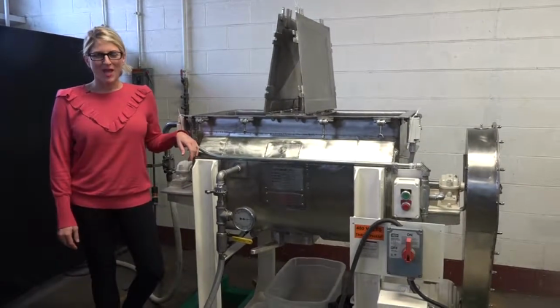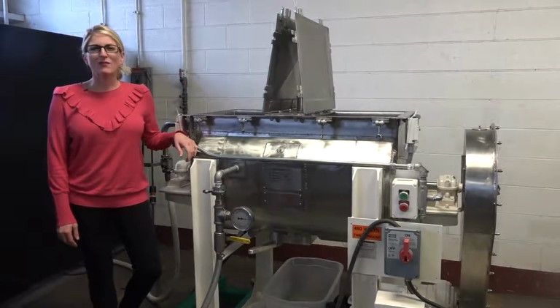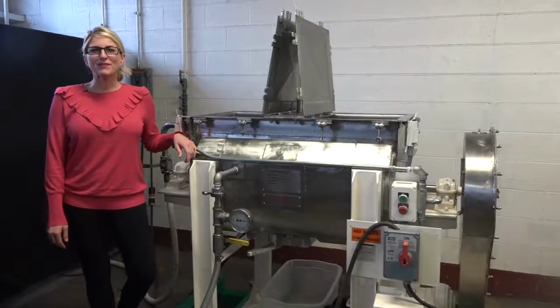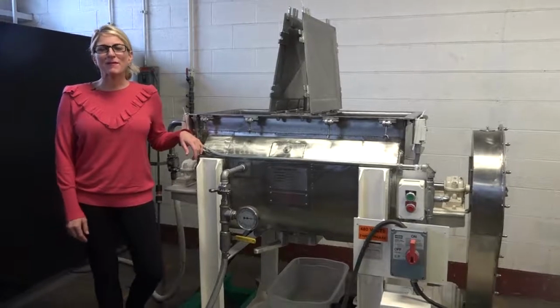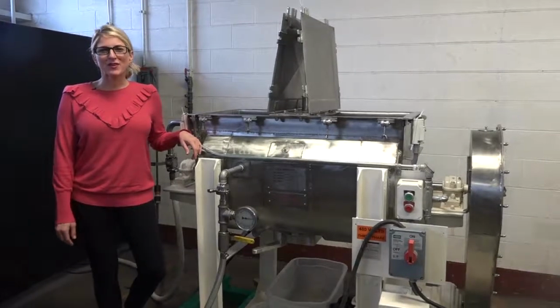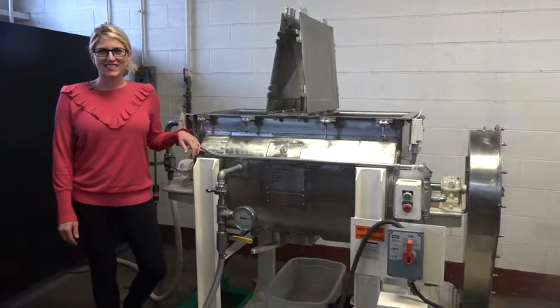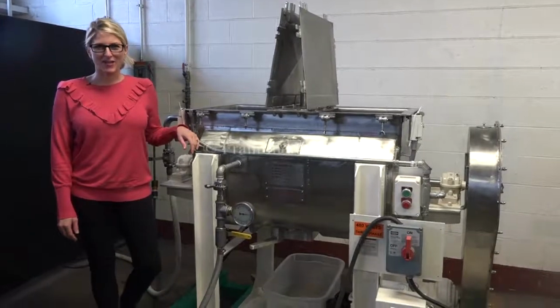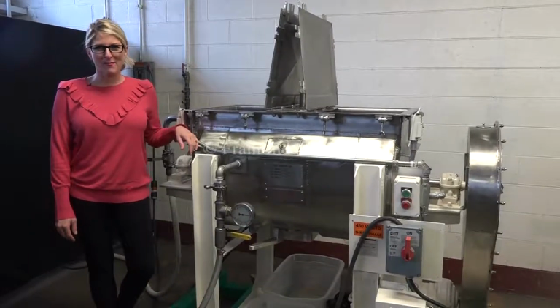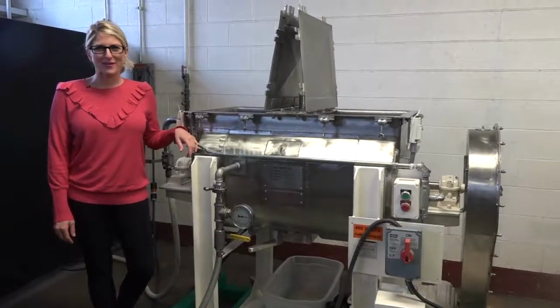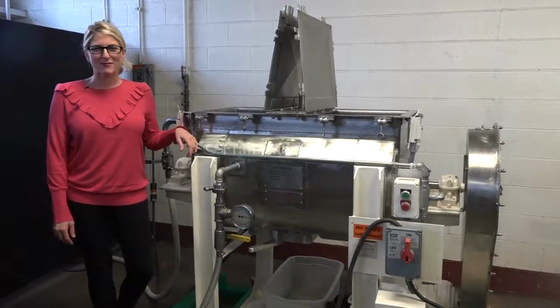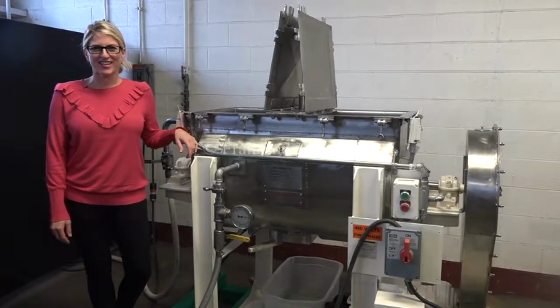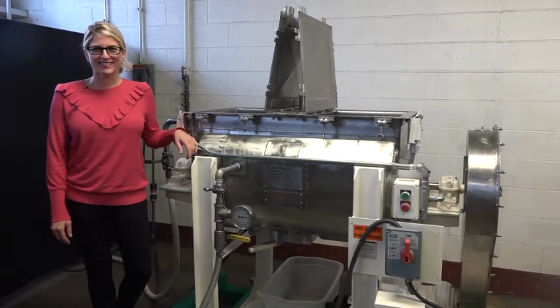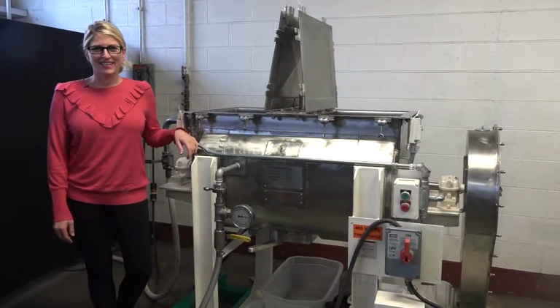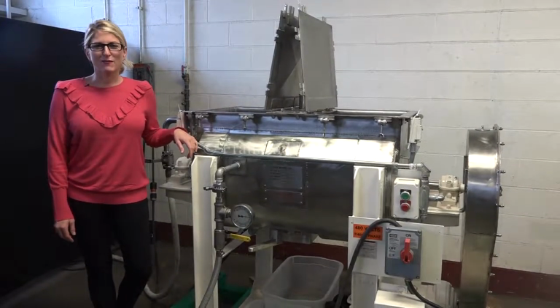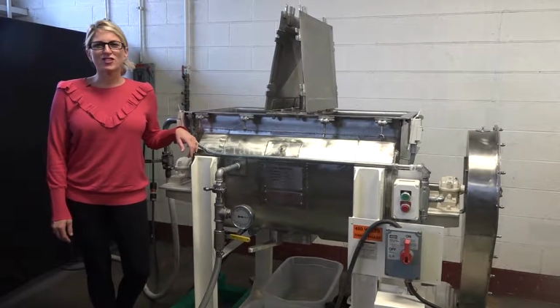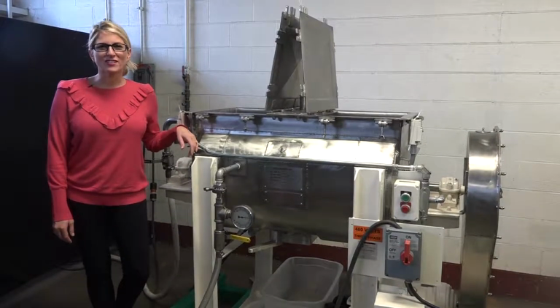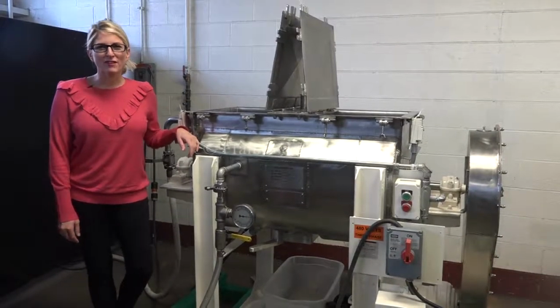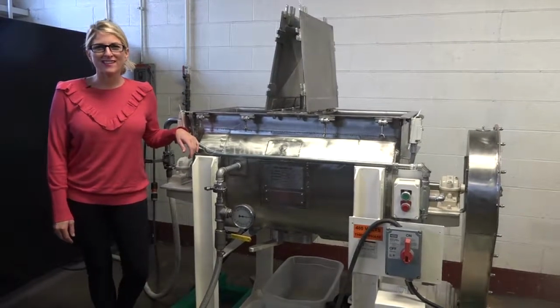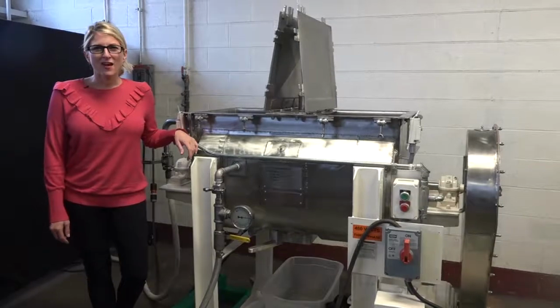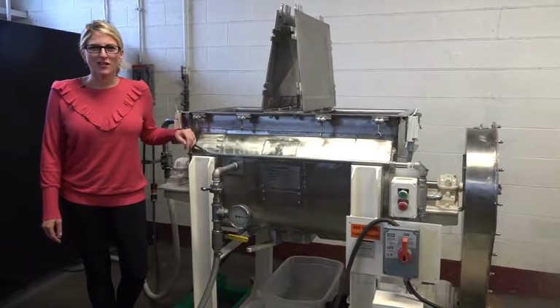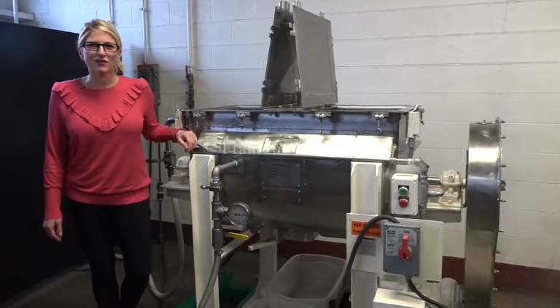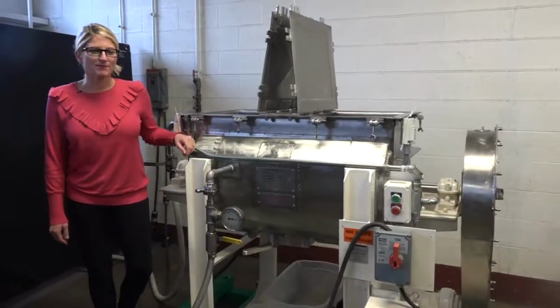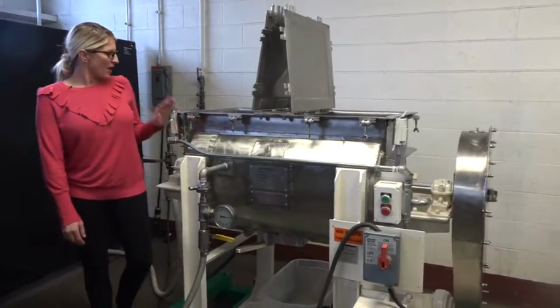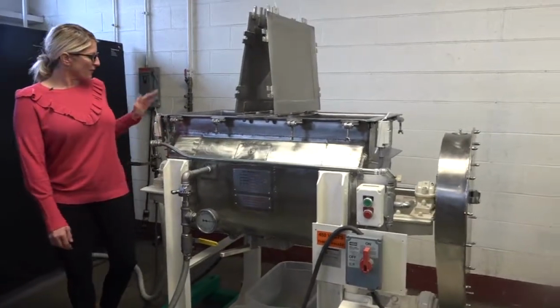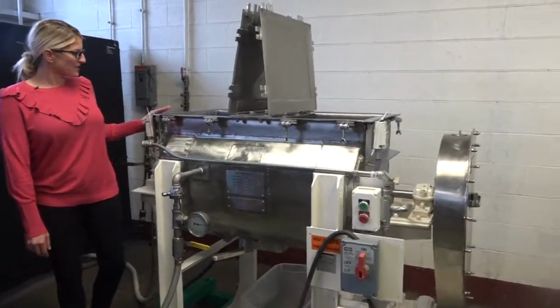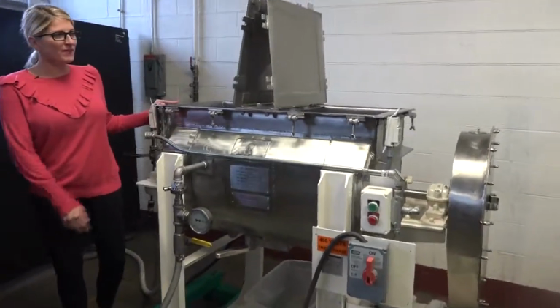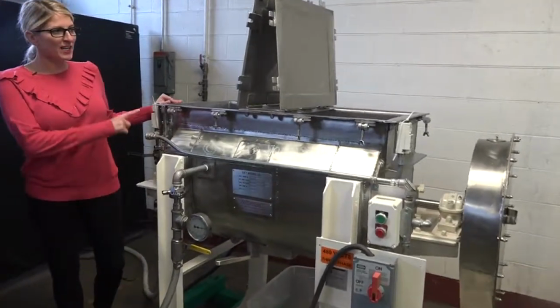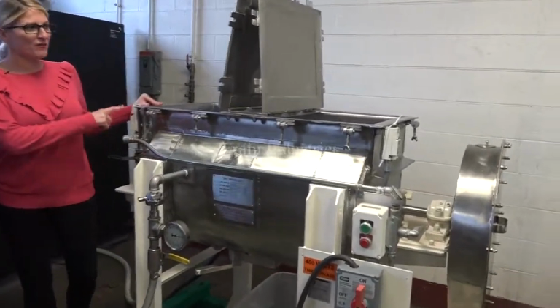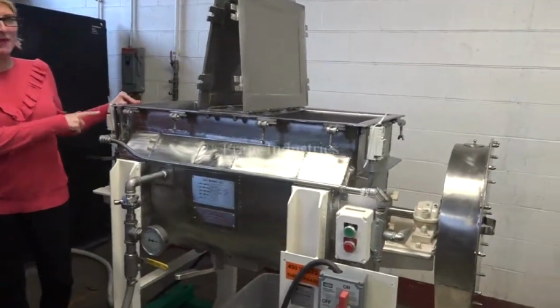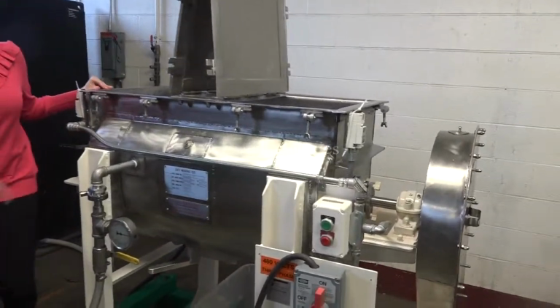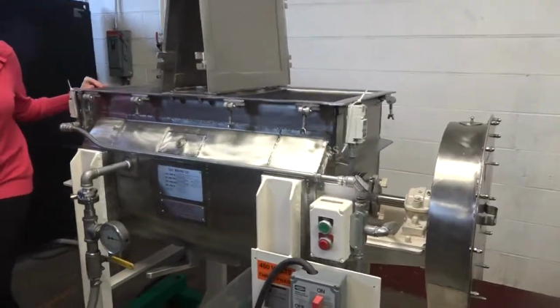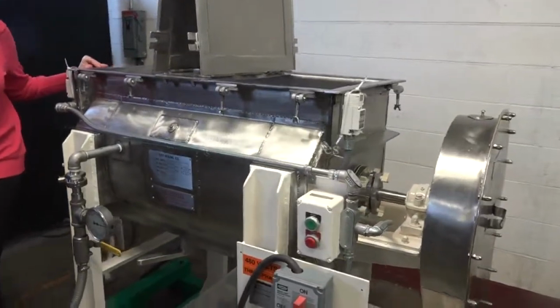We recommend you use the manual in its entirety before powering up the machine. The voltage is current to three phase, 40 volts. For the purposes of the video, we've bypassed the safety switches.